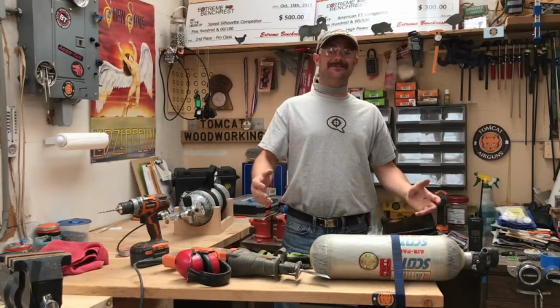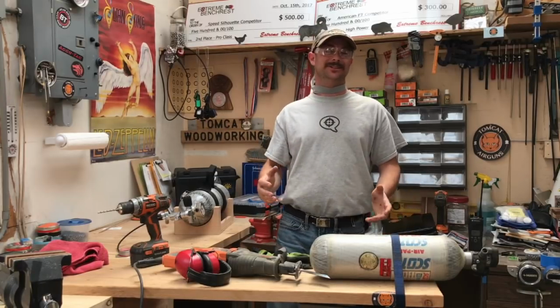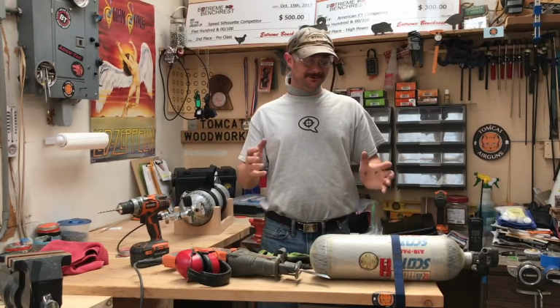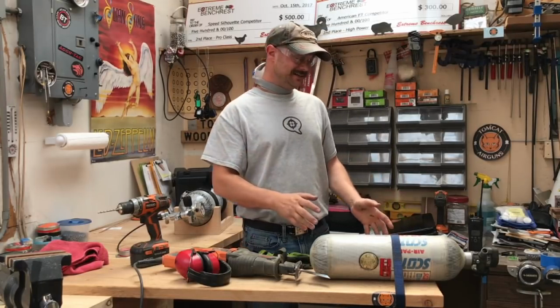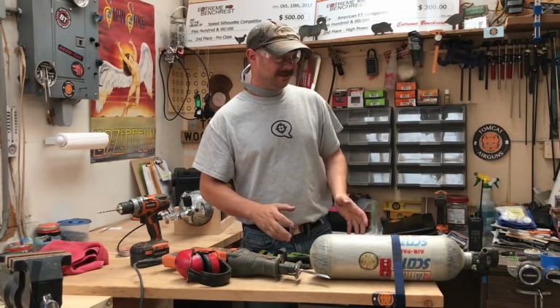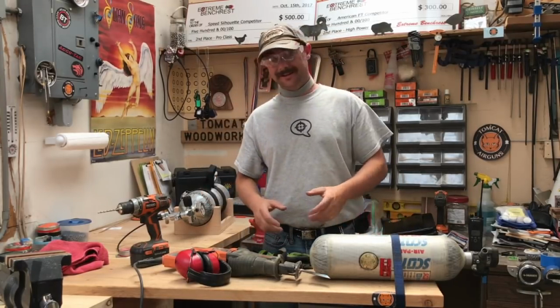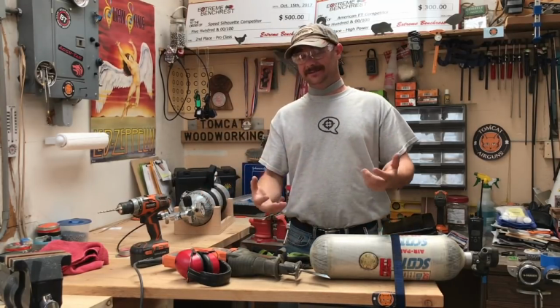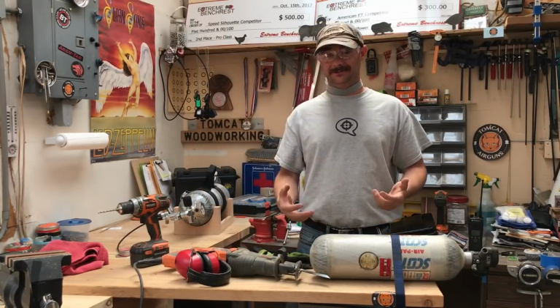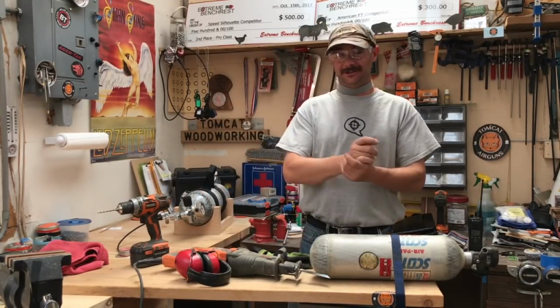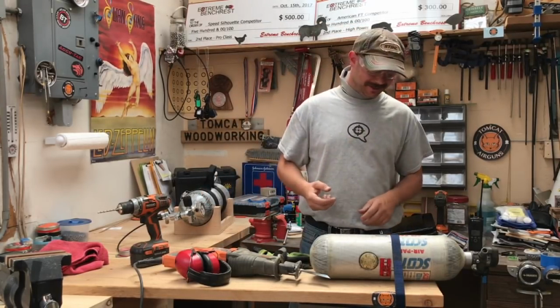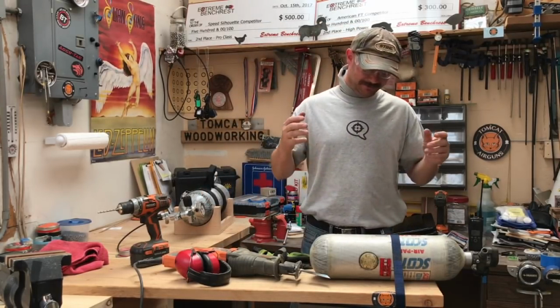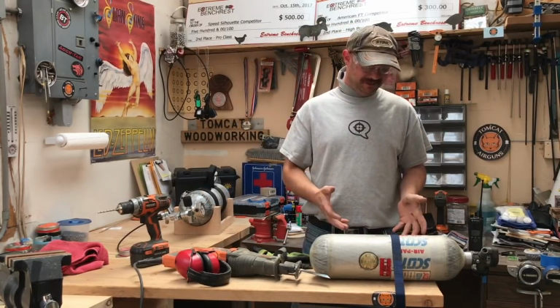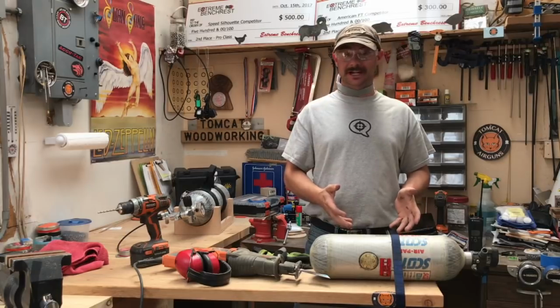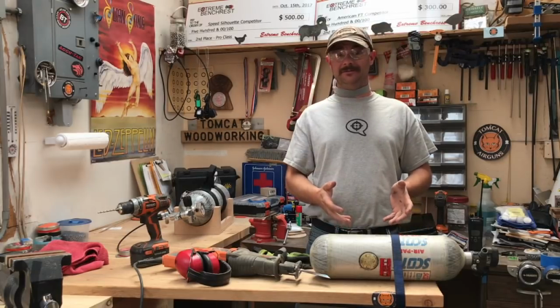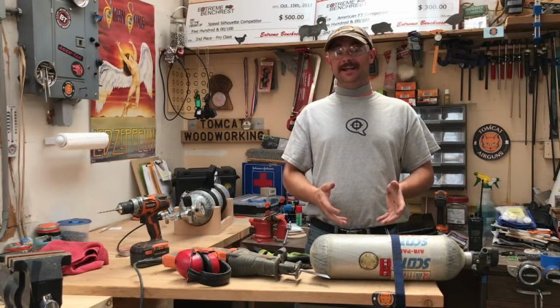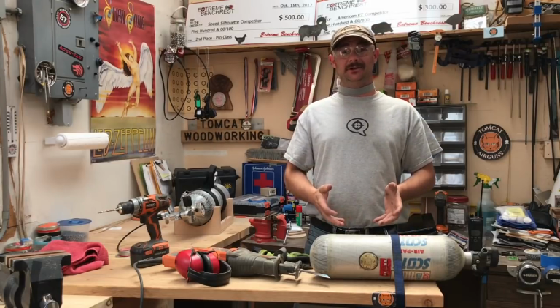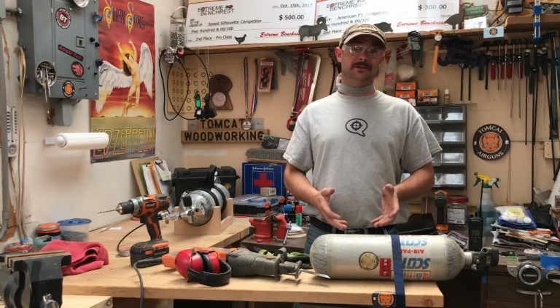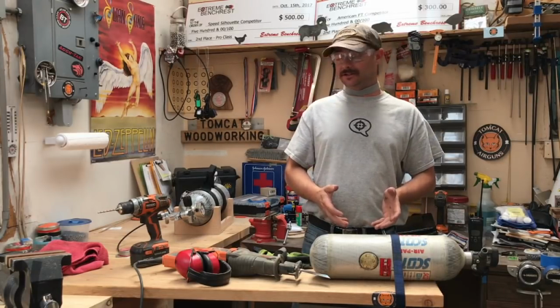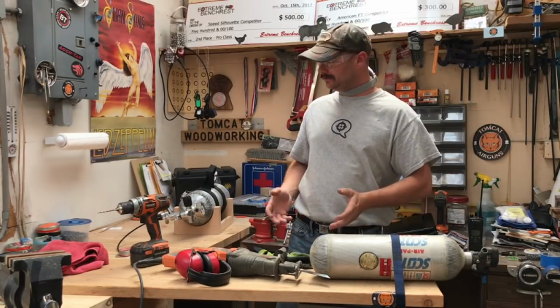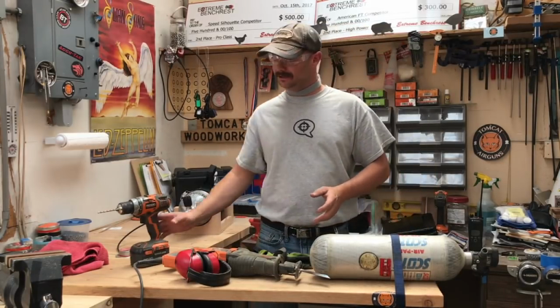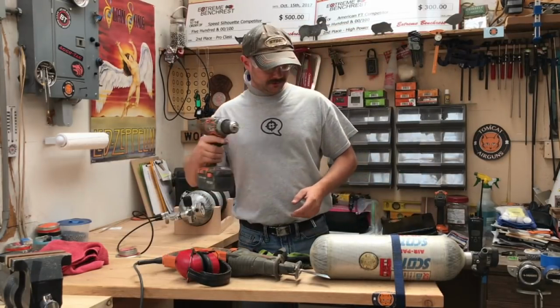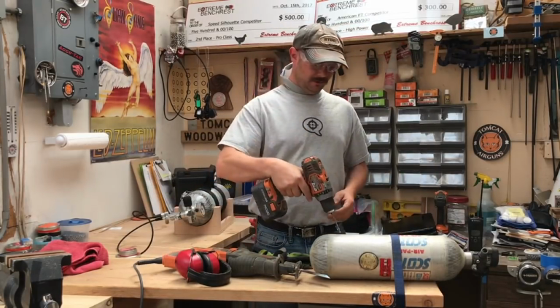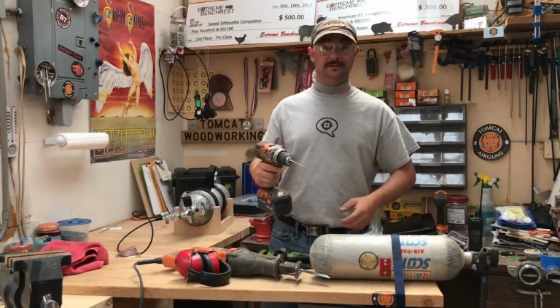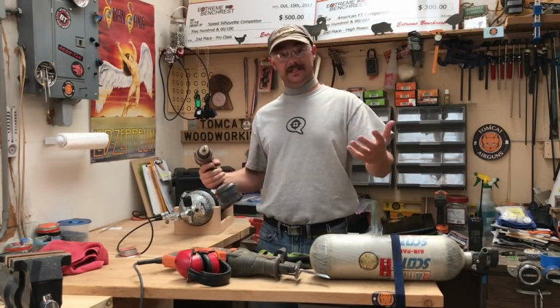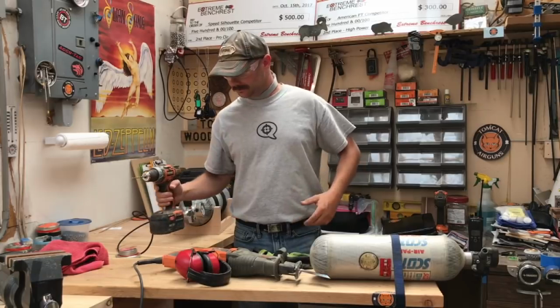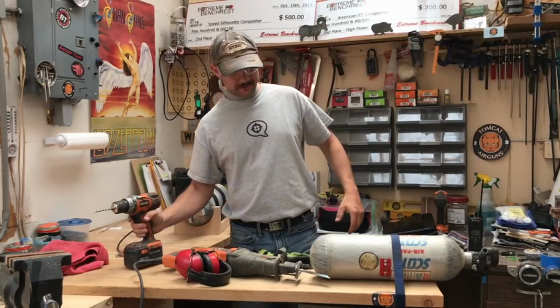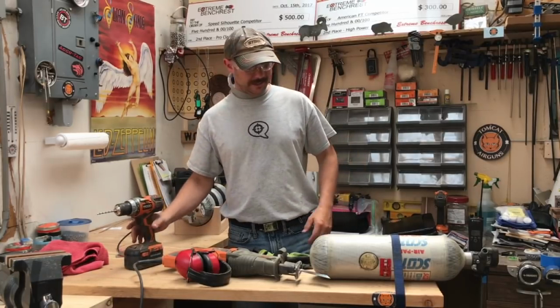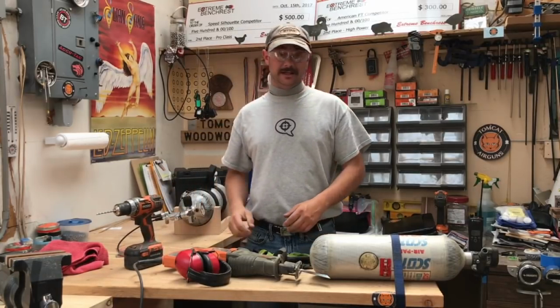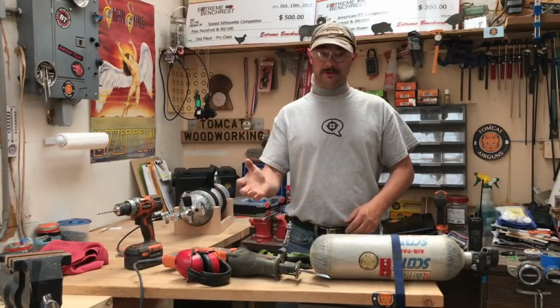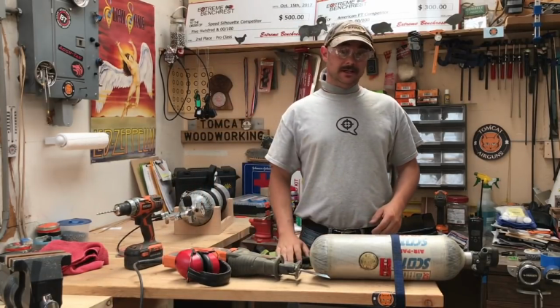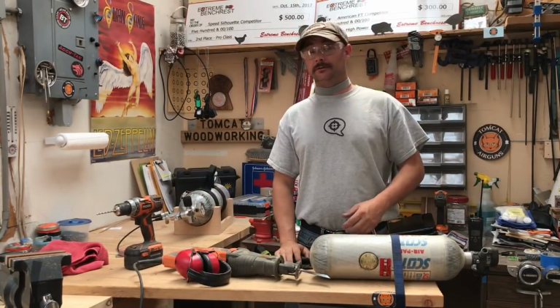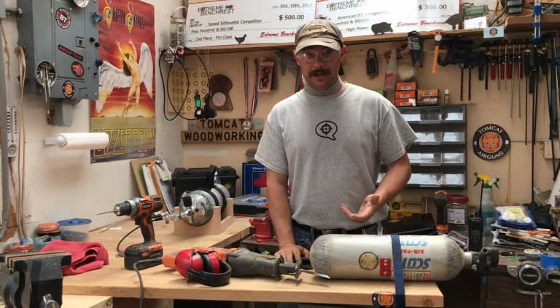I've always wanted to see what was inside an SCBA bottle. I have an idea what's in there already, but this one's out of life. So I'm going to do the DOT thing and drill a hole into it — that's DOT standard, so I have to do that before throwing it away.